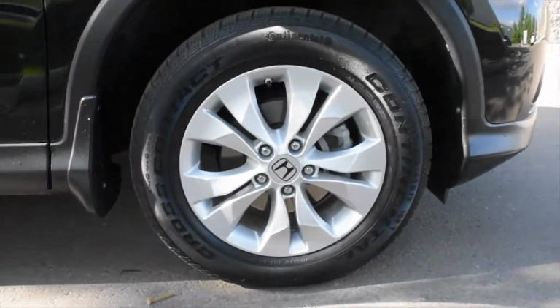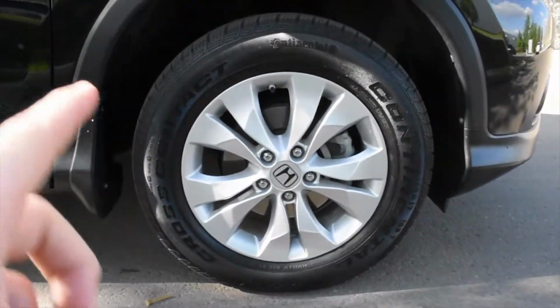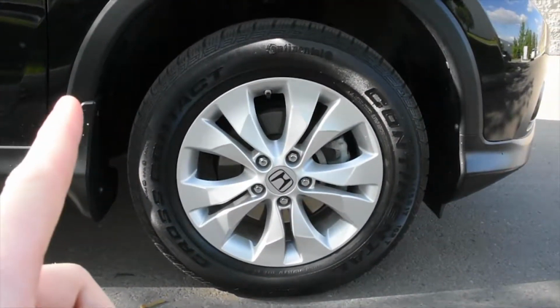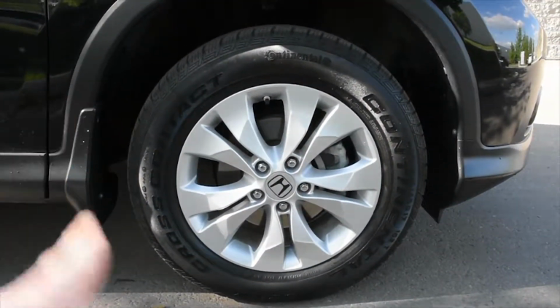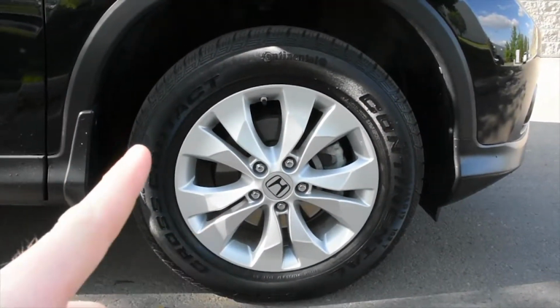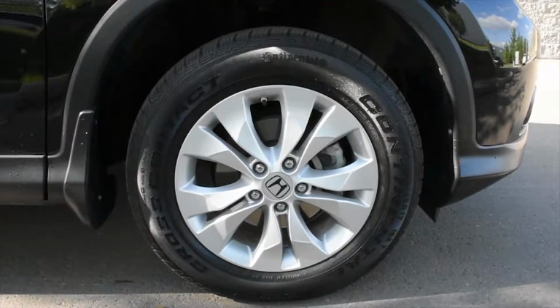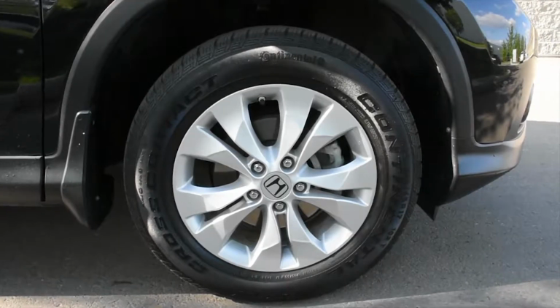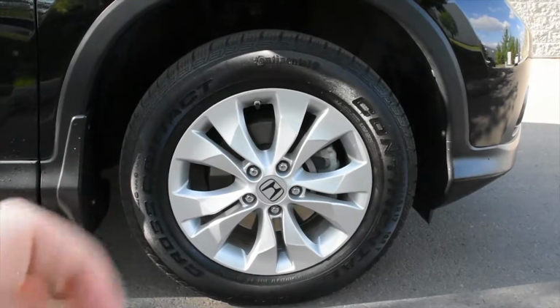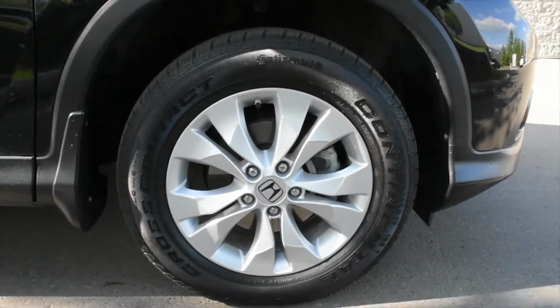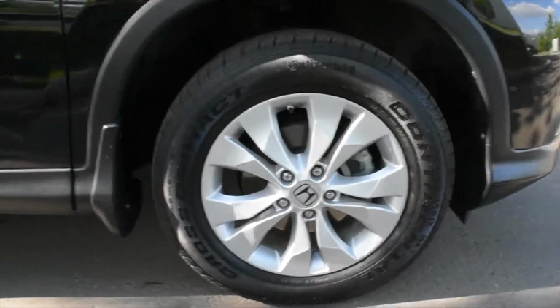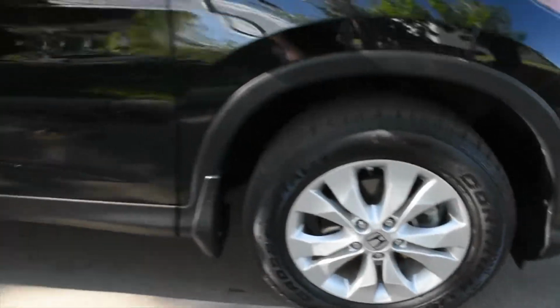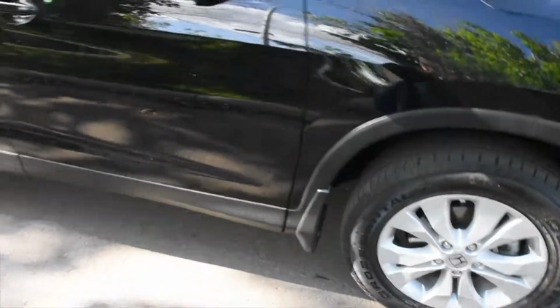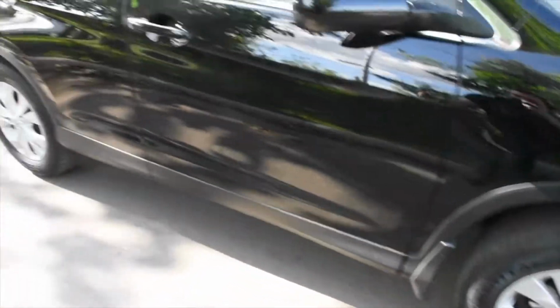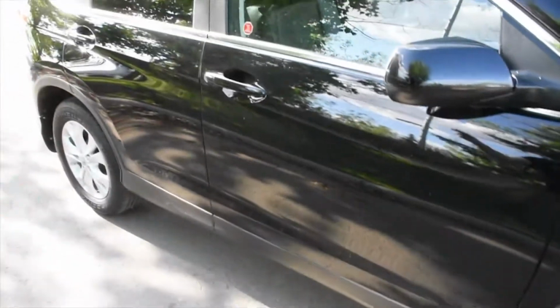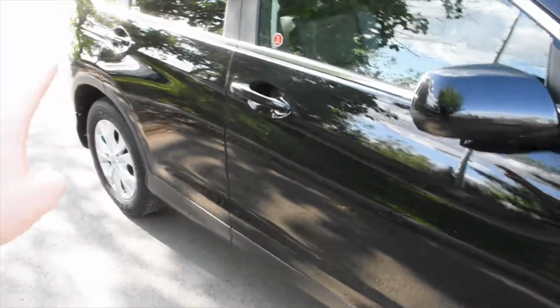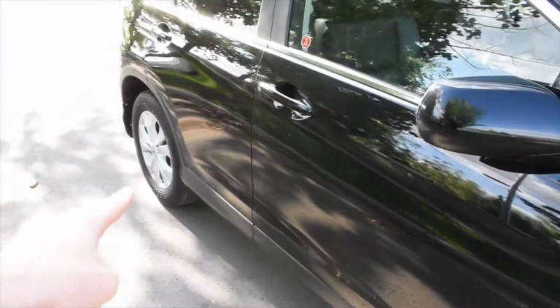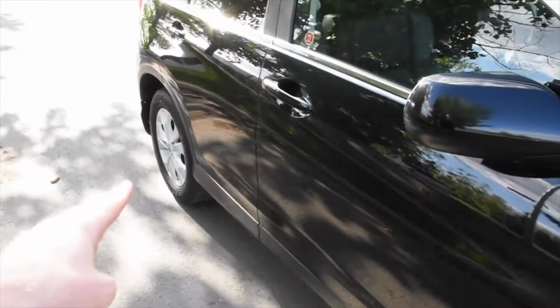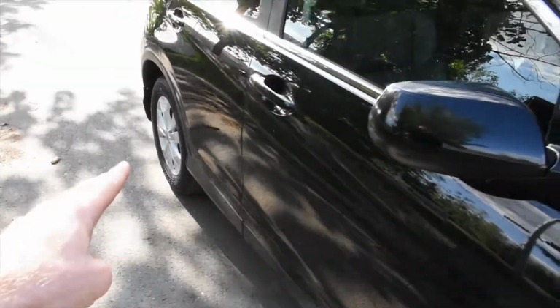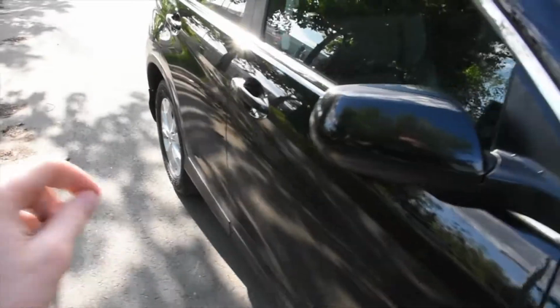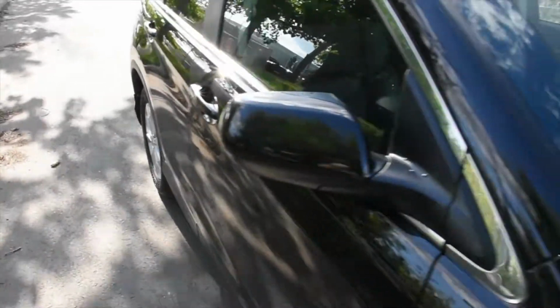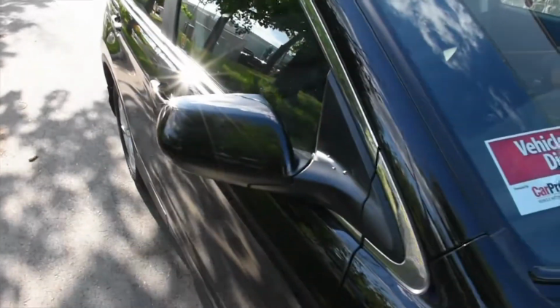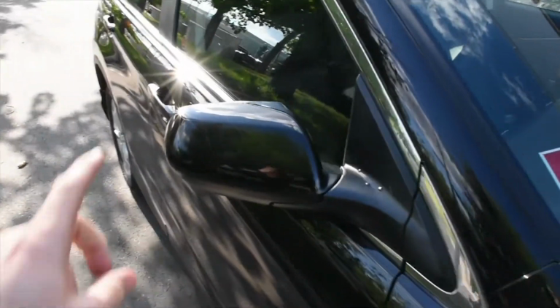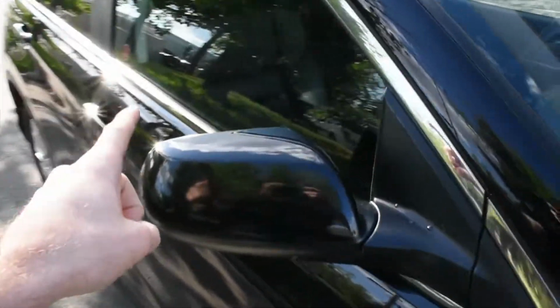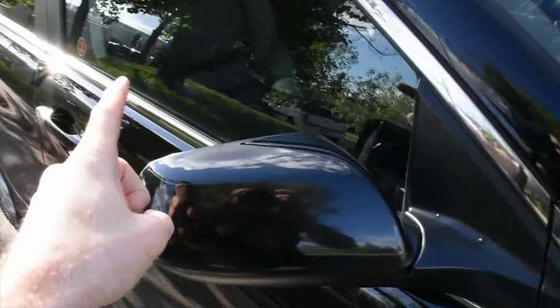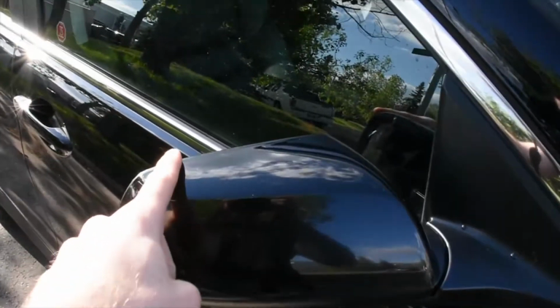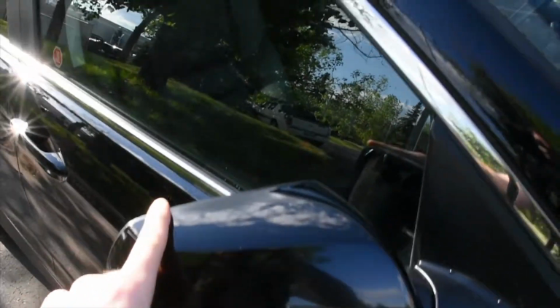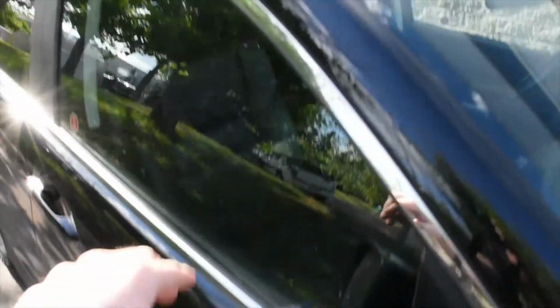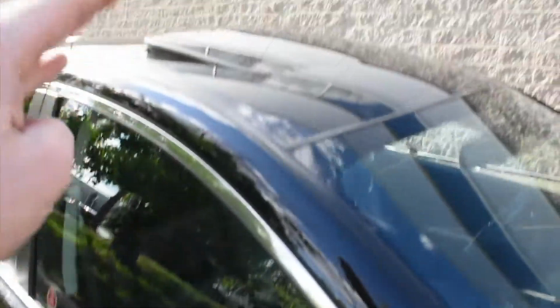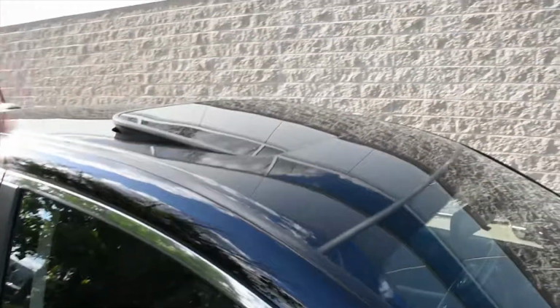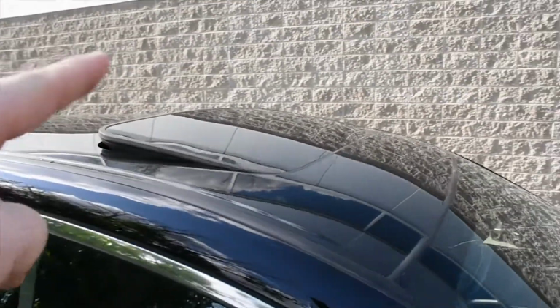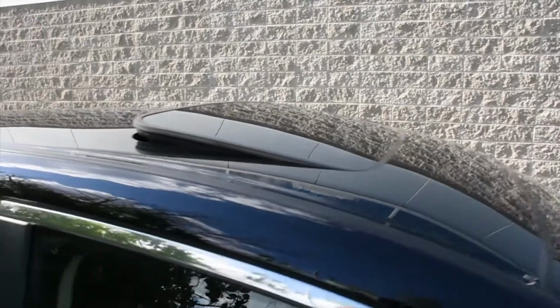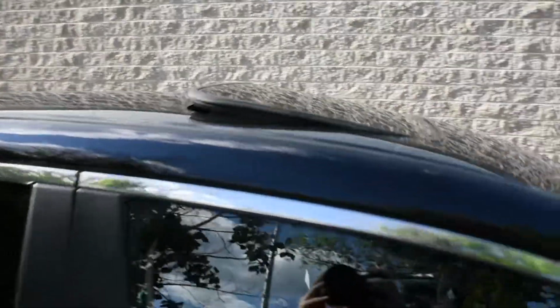For wheels, you have a 17-inch alloy wheel with Continental all-season tires. The rear brakes have just been replaced. Side view mirrors are heated and power adjustable, and on the roofline you have a power adjustable sunroof.